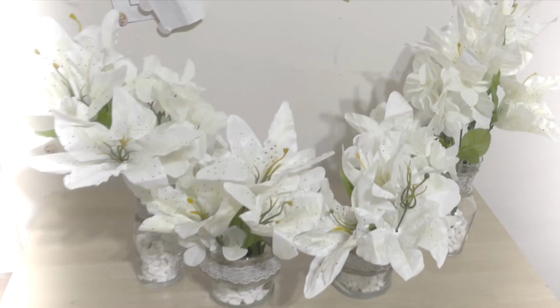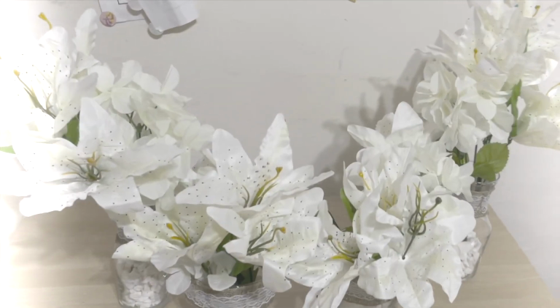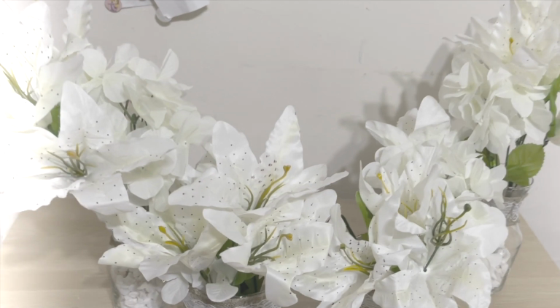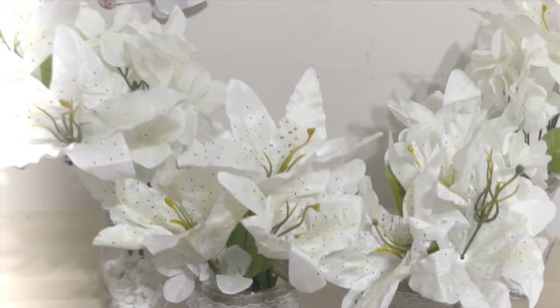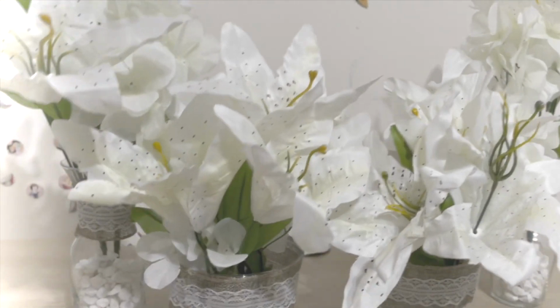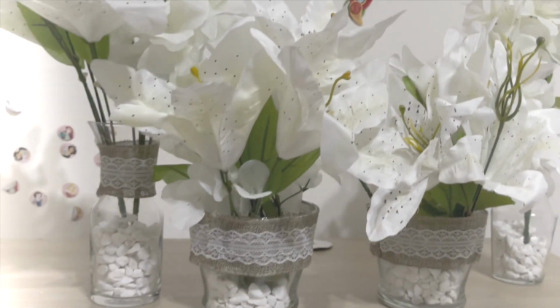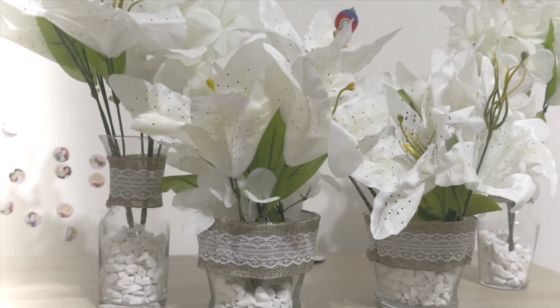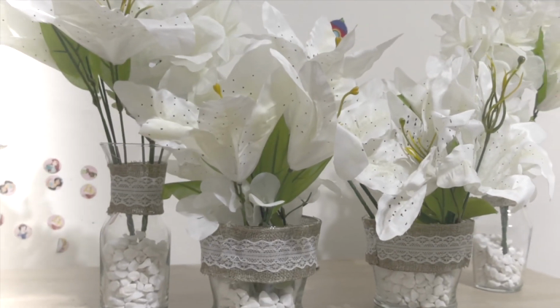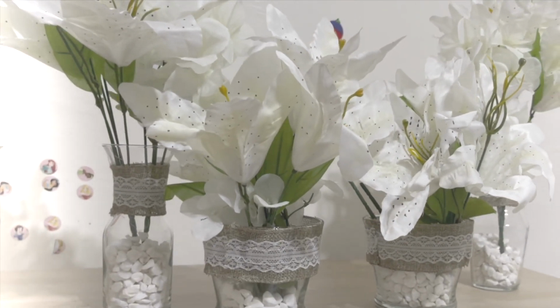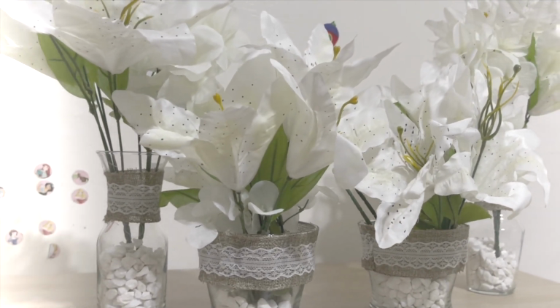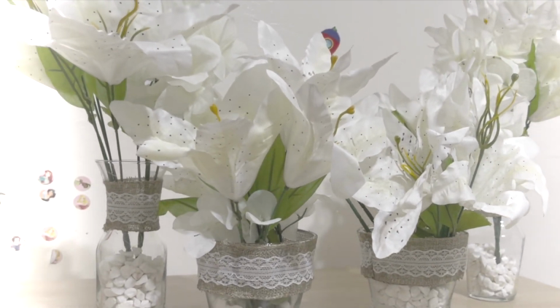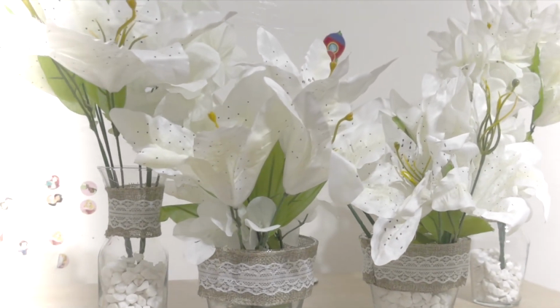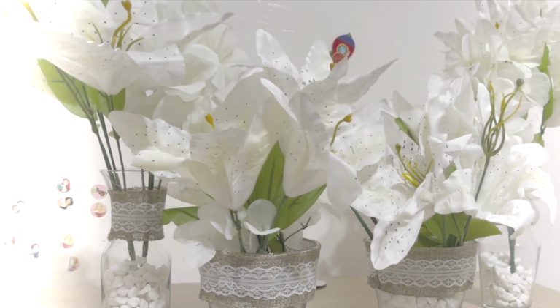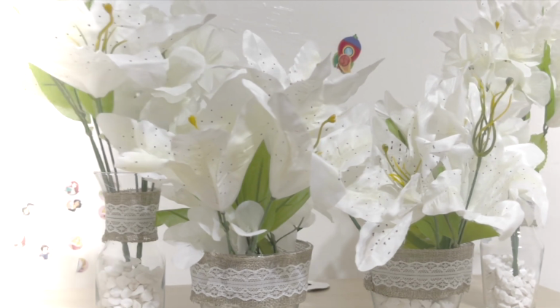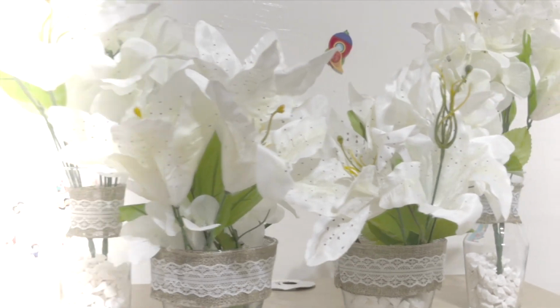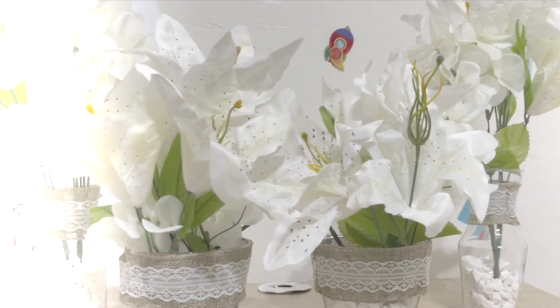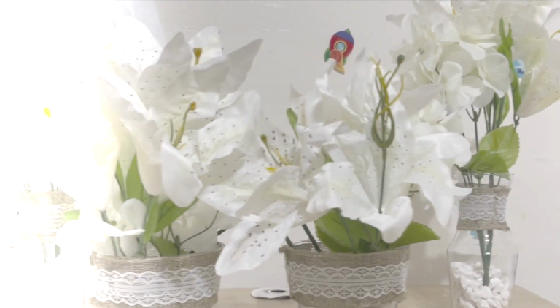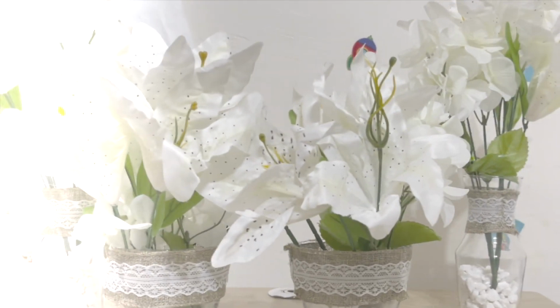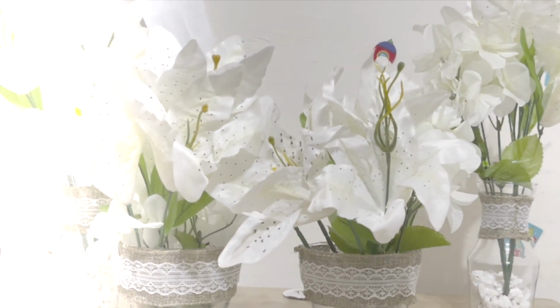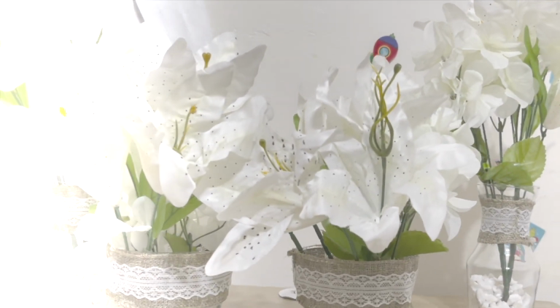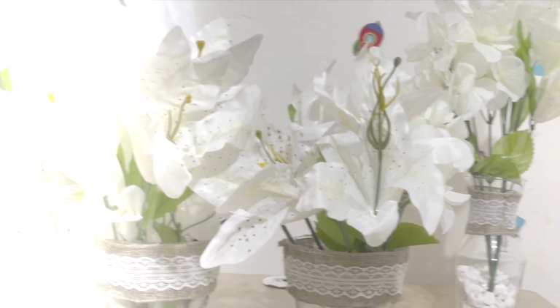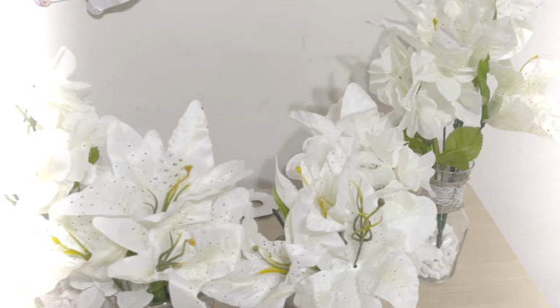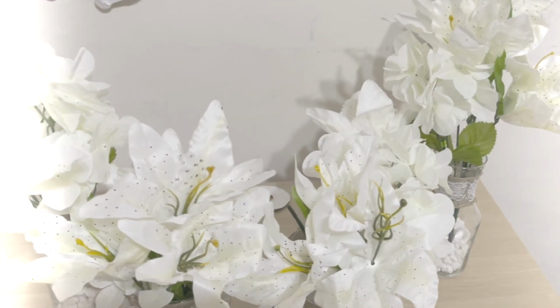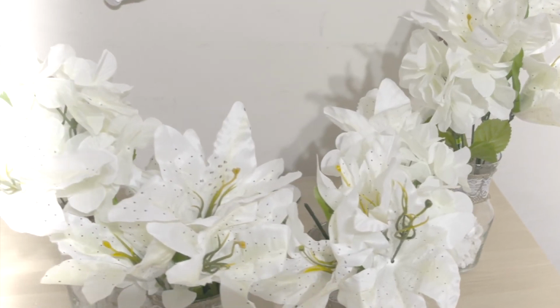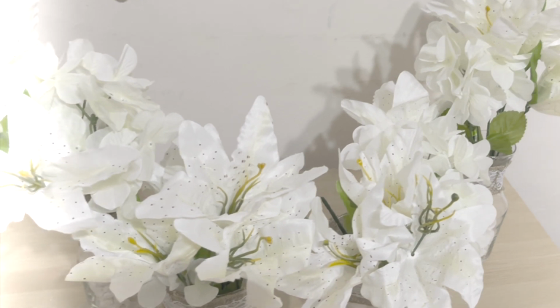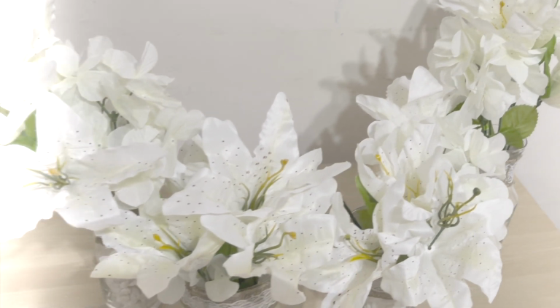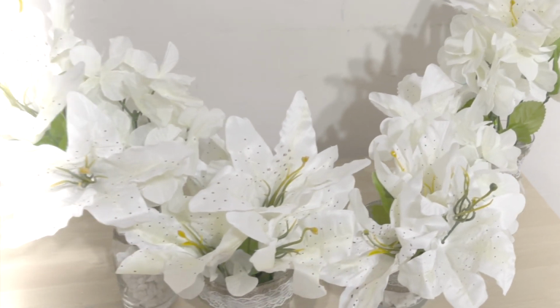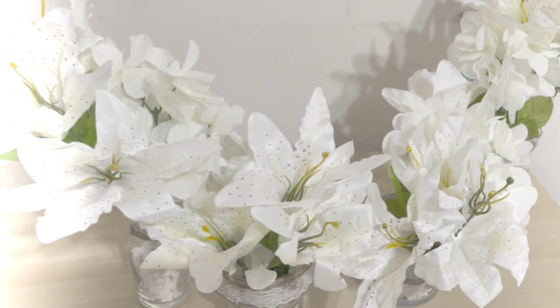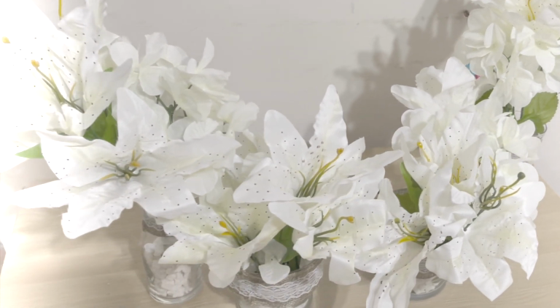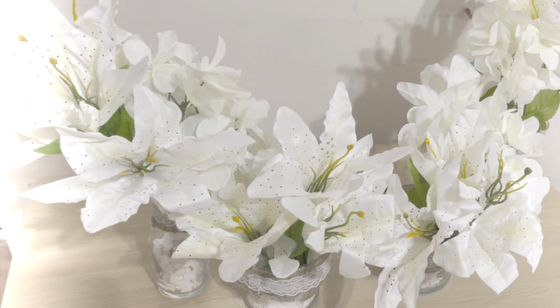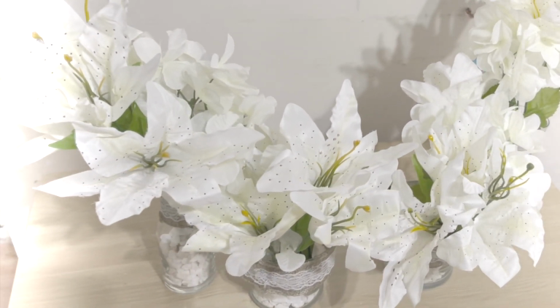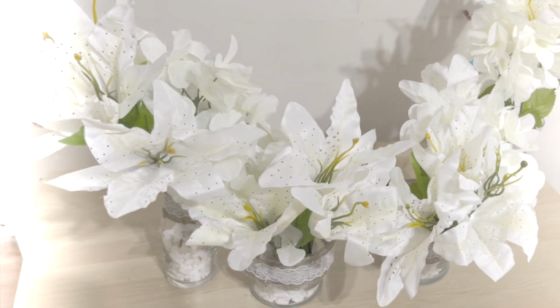And here you have it — the final product! They are so beautiful and simple and easy to make. I really hope you all enjoyed this video. If you liked it, don't forget to subscribe and press the like button for more. Until next time, my friends!